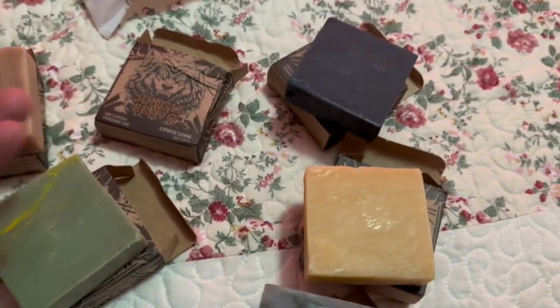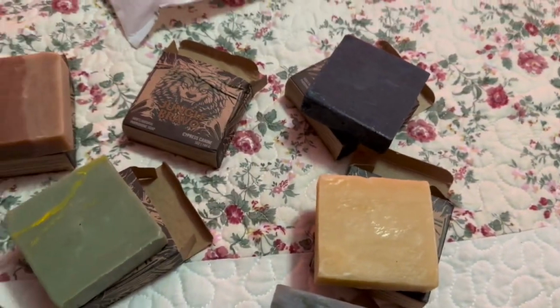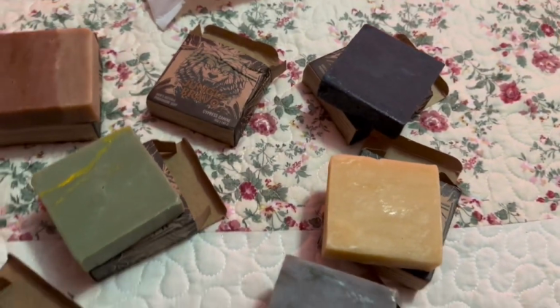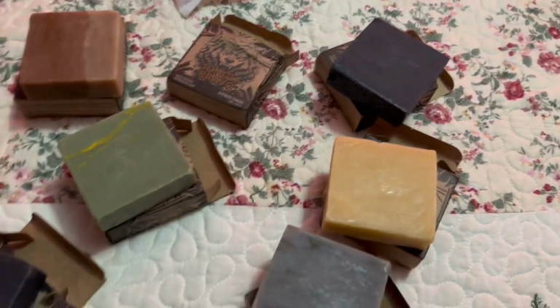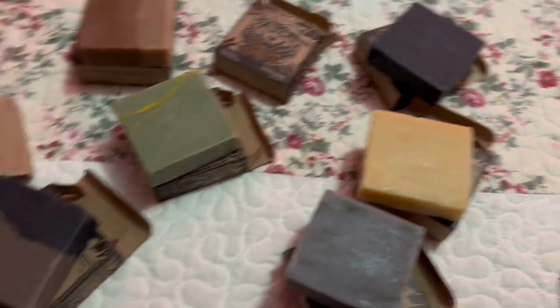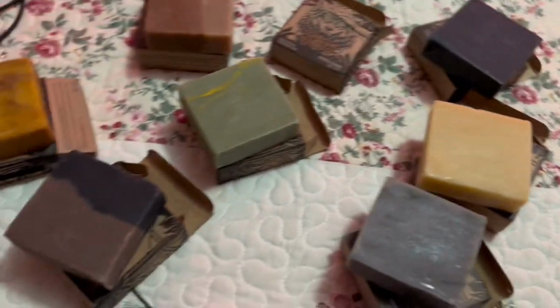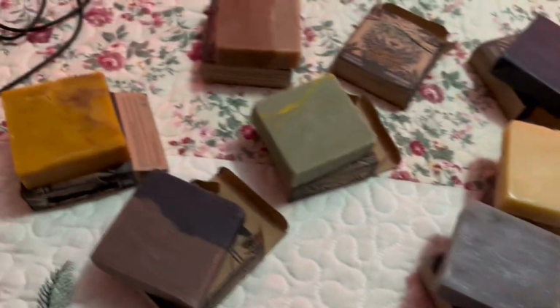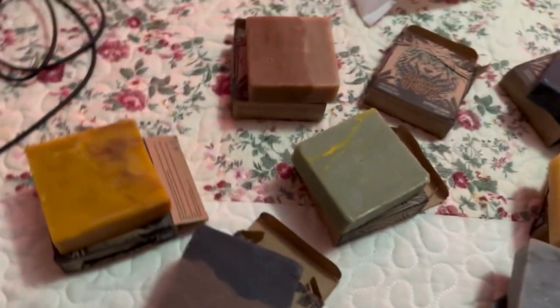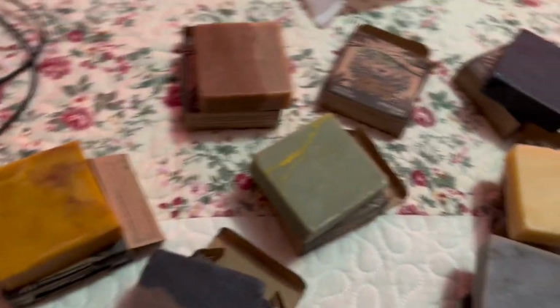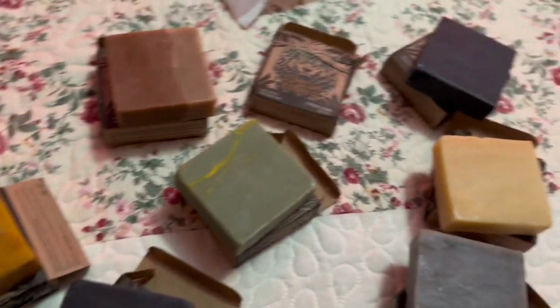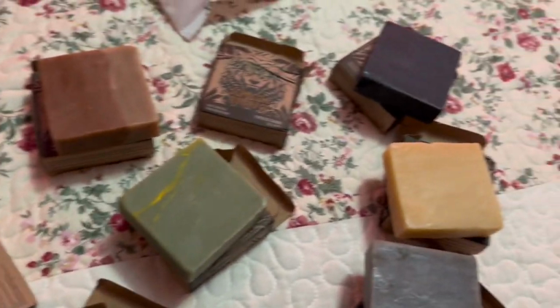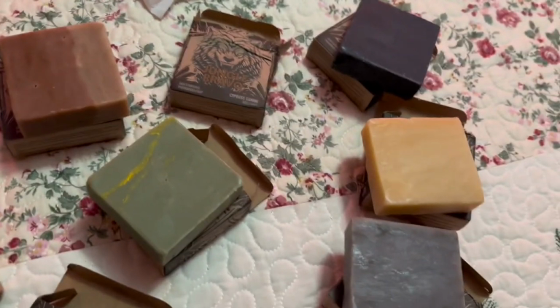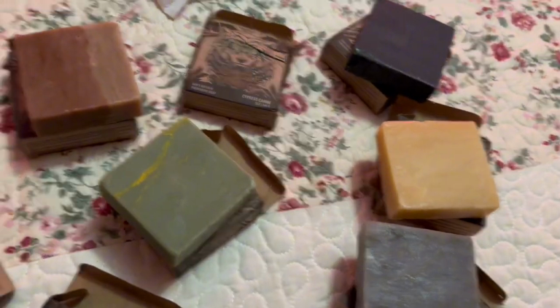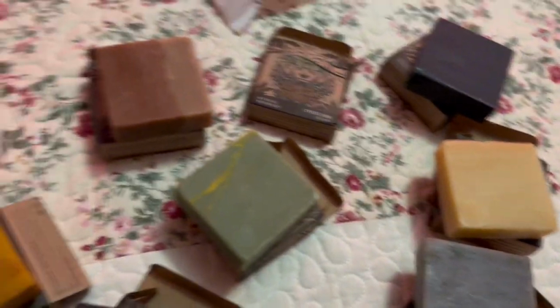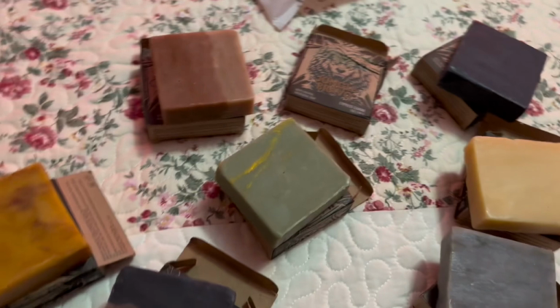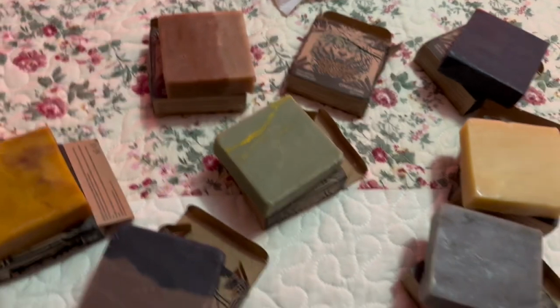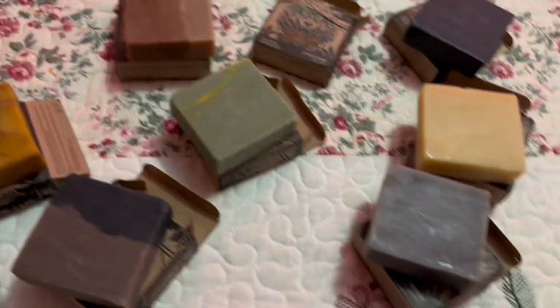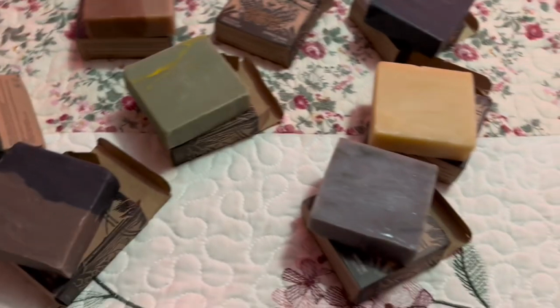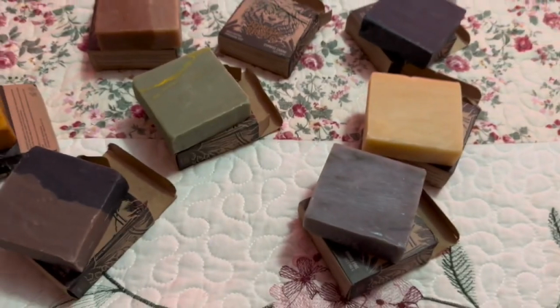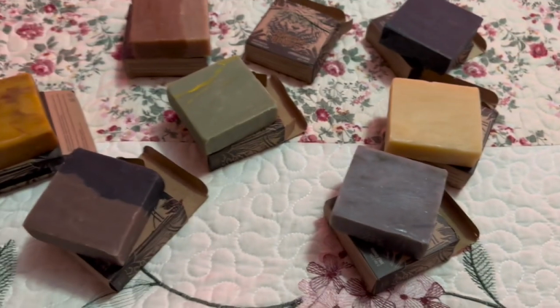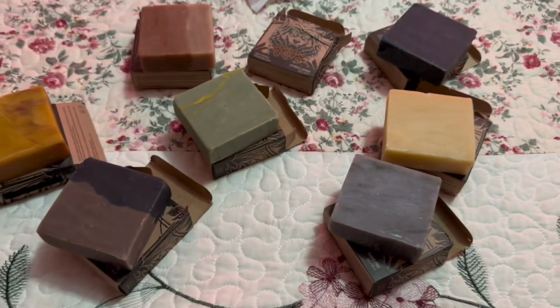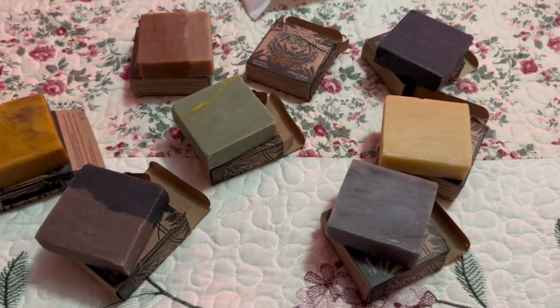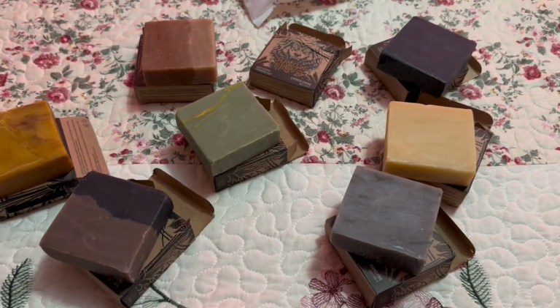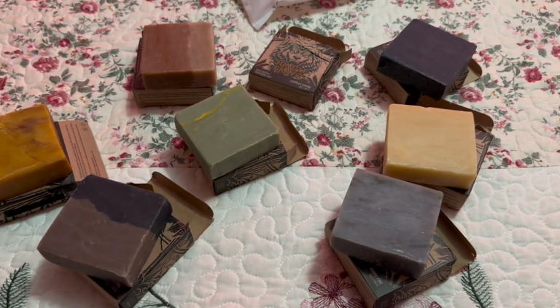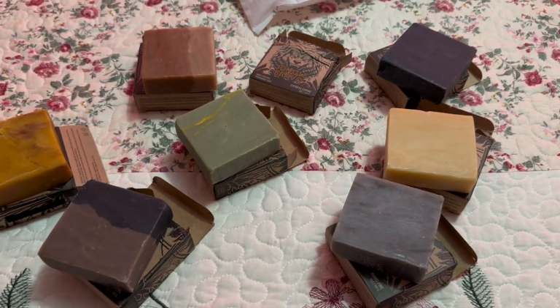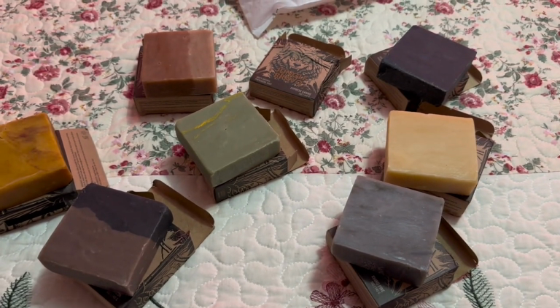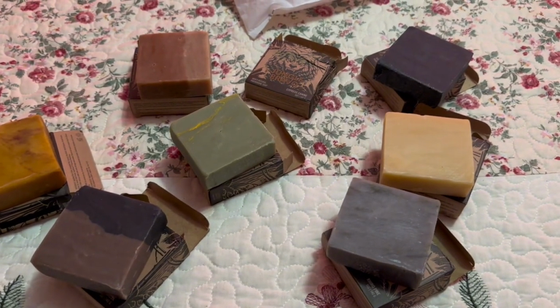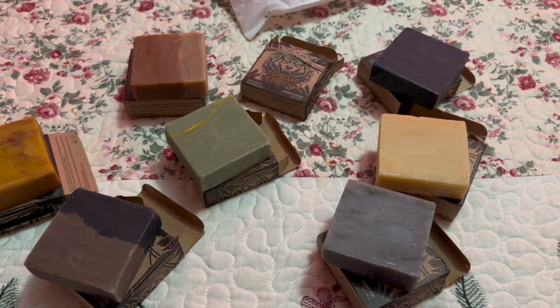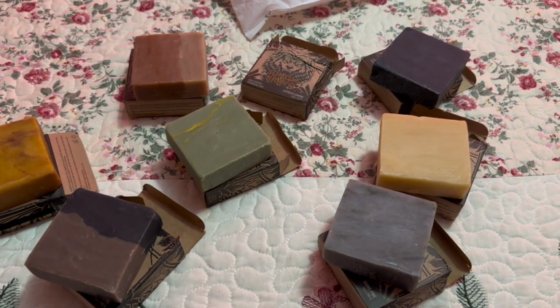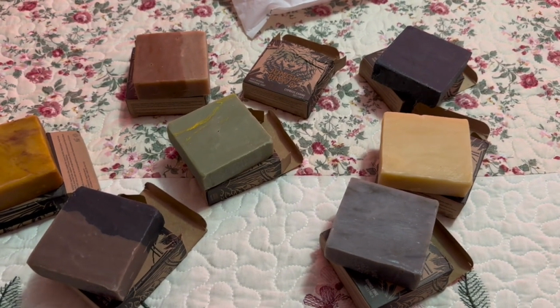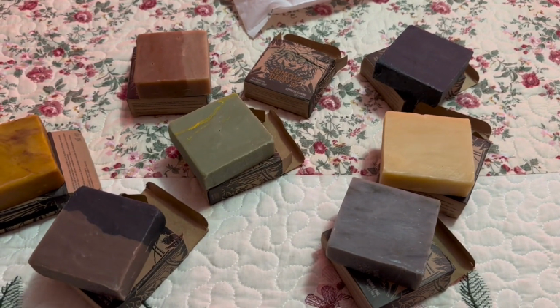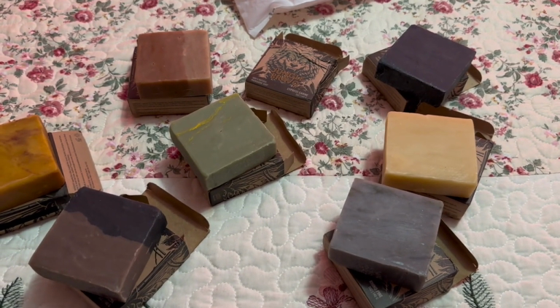So there we go guys — I hope you enjoyed this unboxing. Like, comment, and subscribe for more. I'll catch you guys on the next one. Thank you for watching!